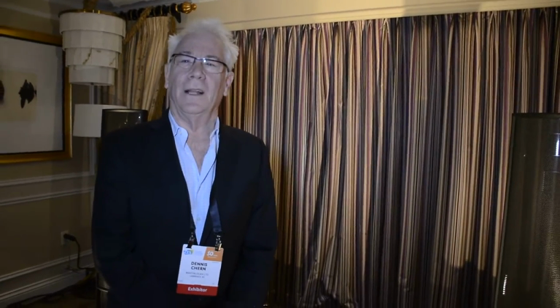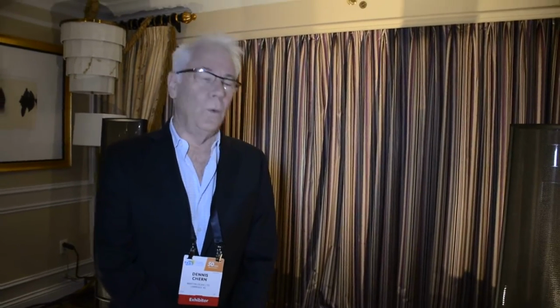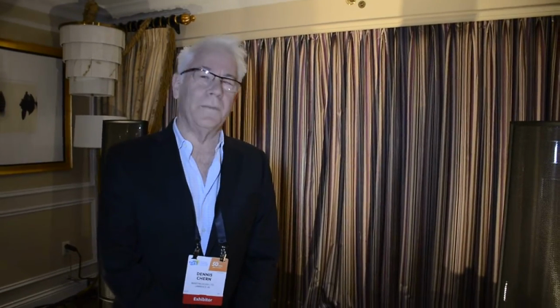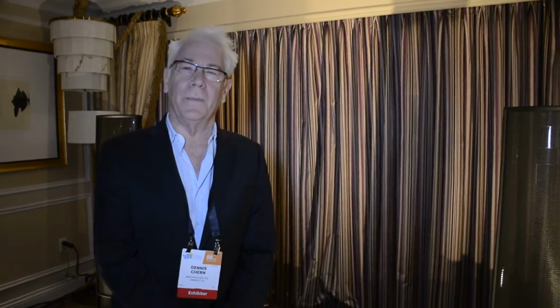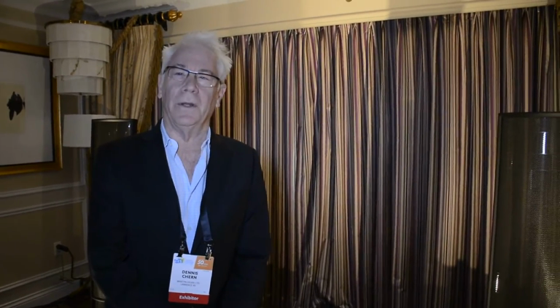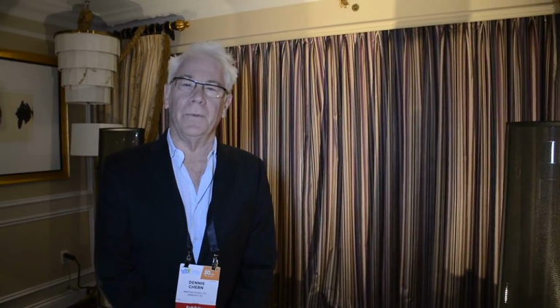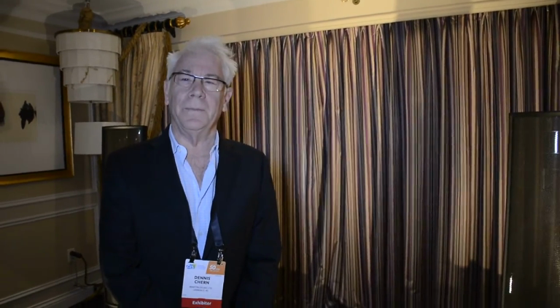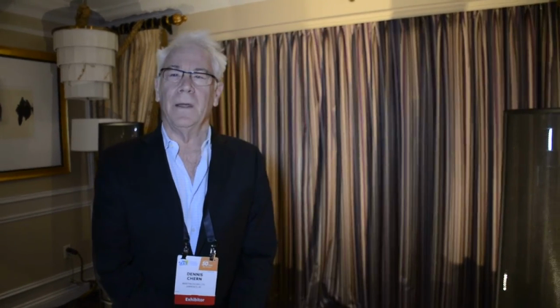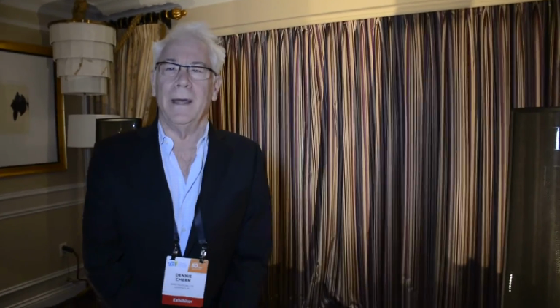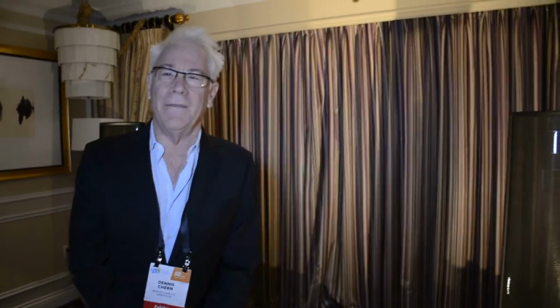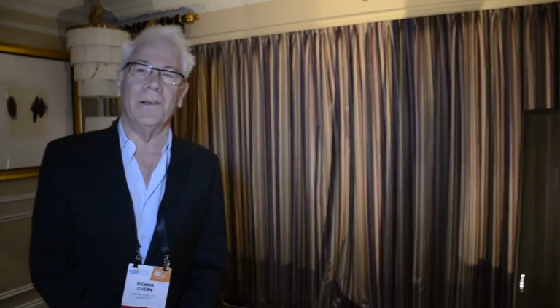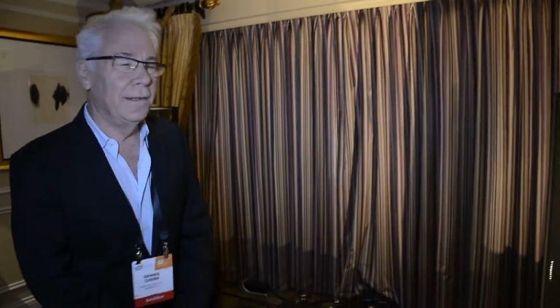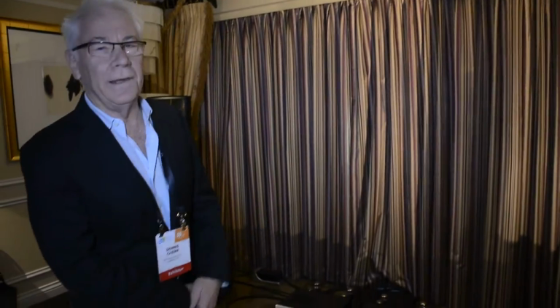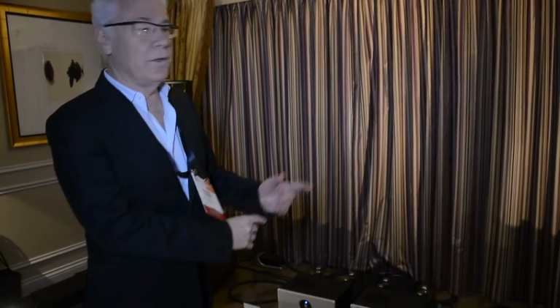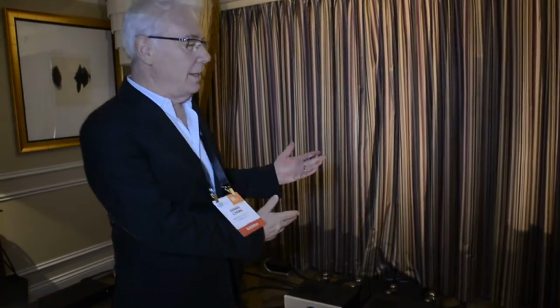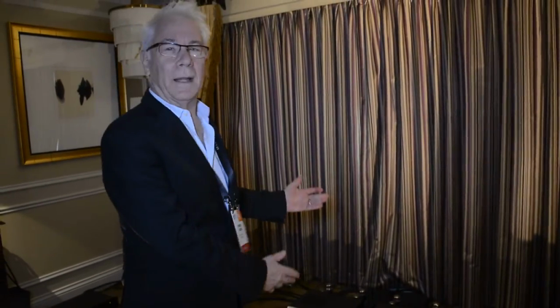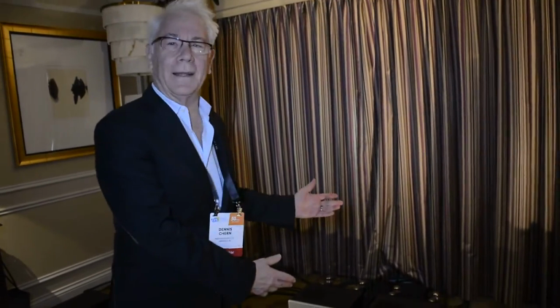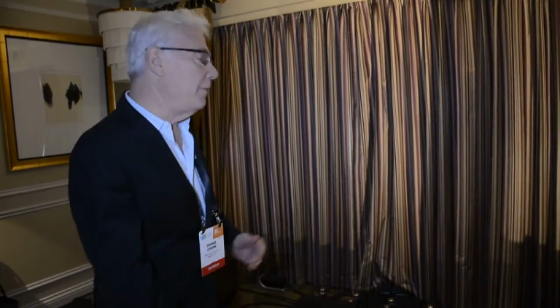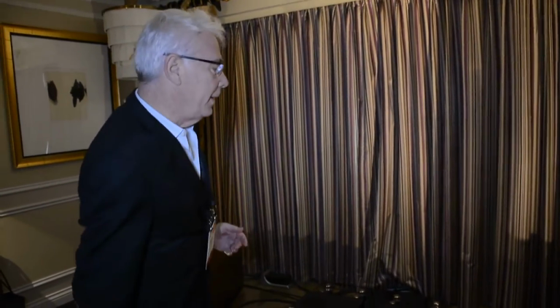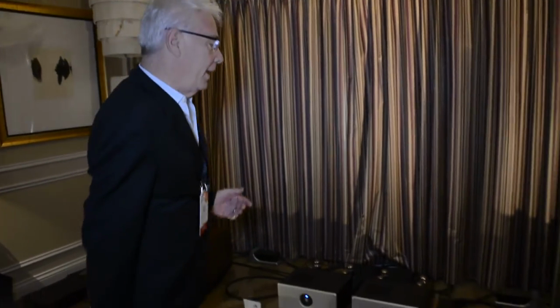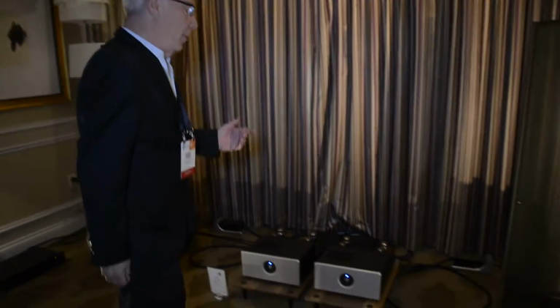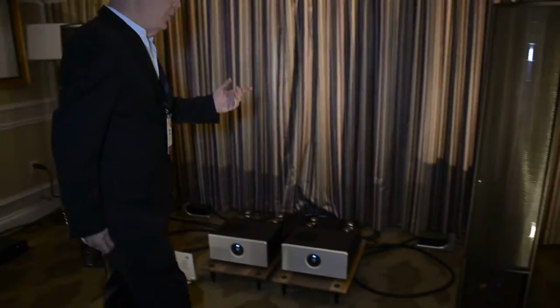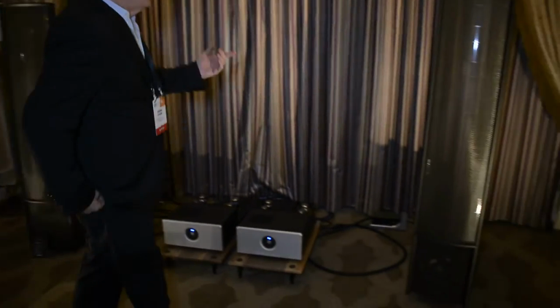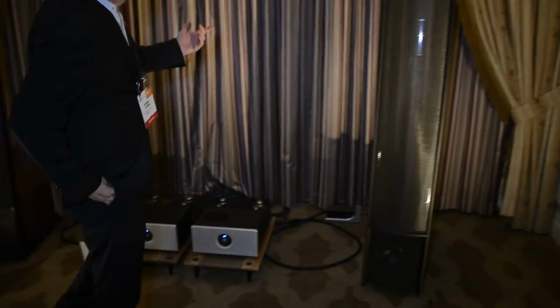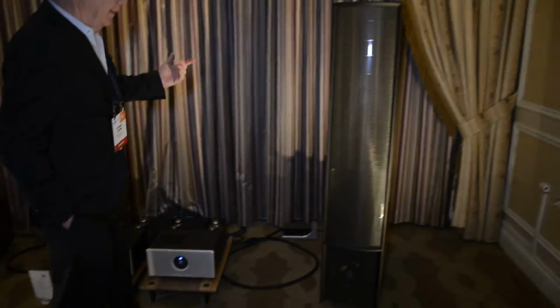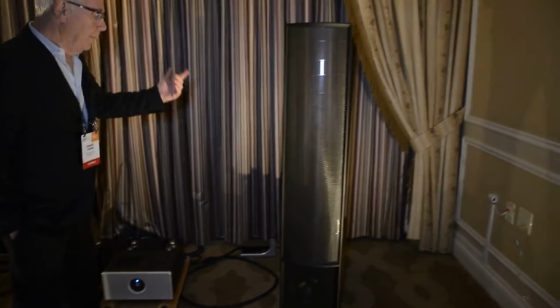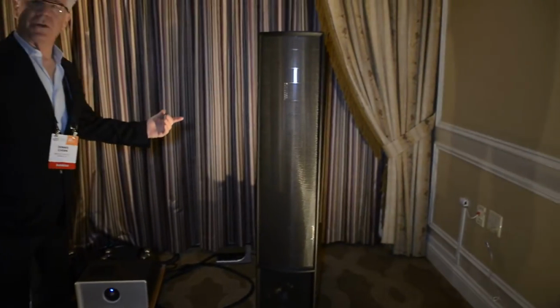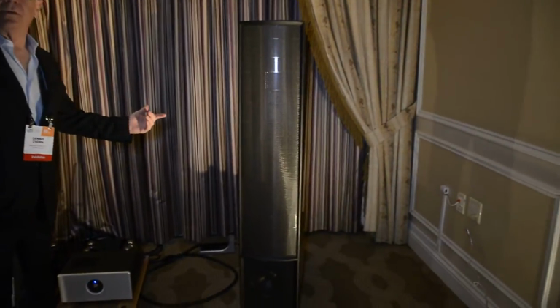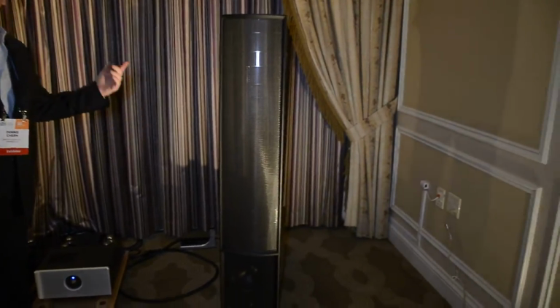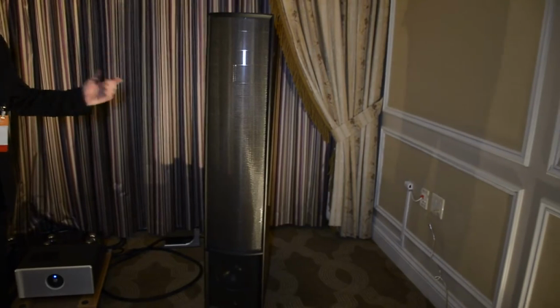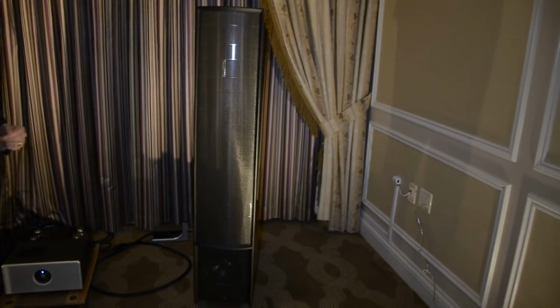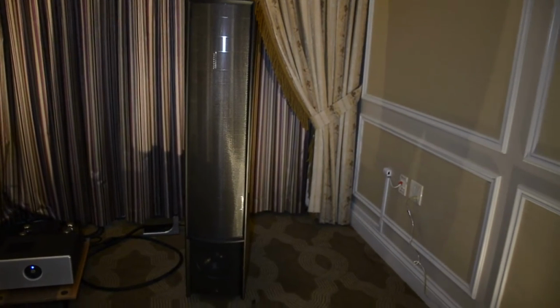Hello, welcome to the Martin Logan room. We have here demonstrating, playing live, our new Impression 11A speakers.